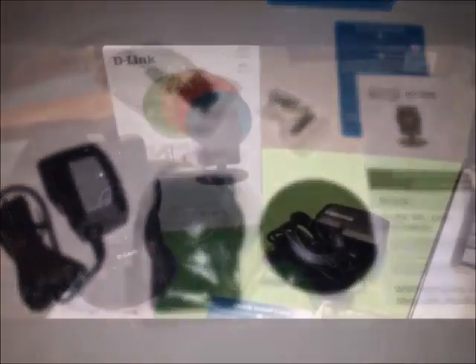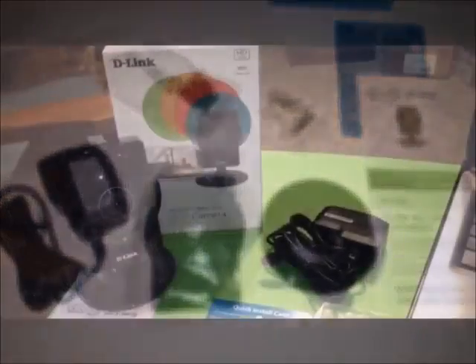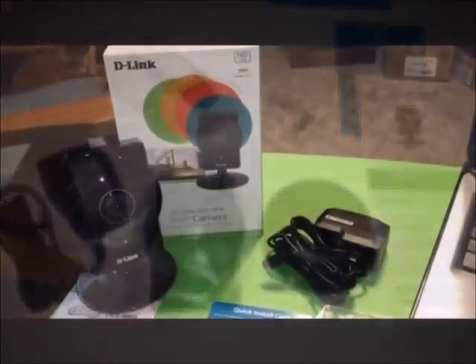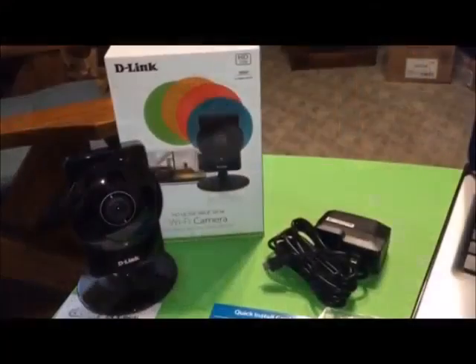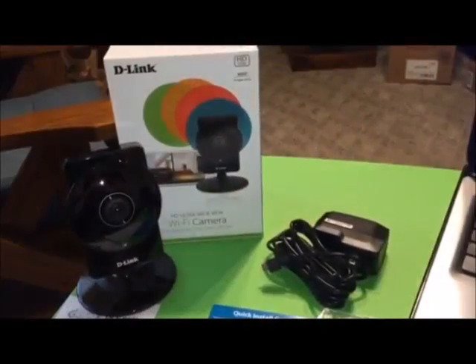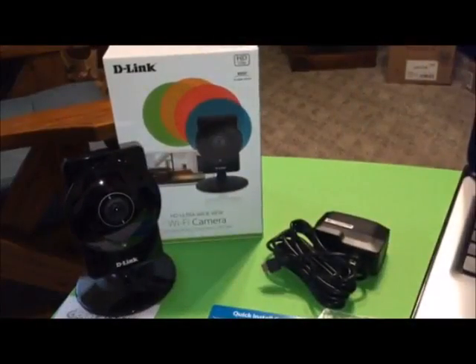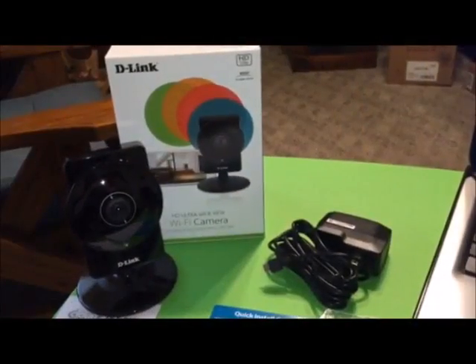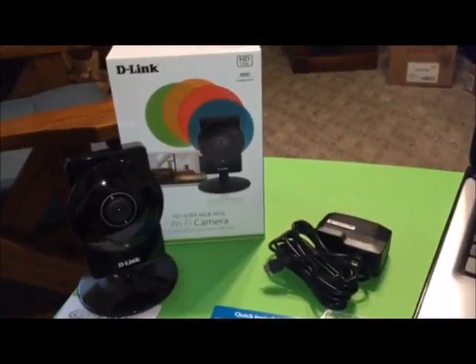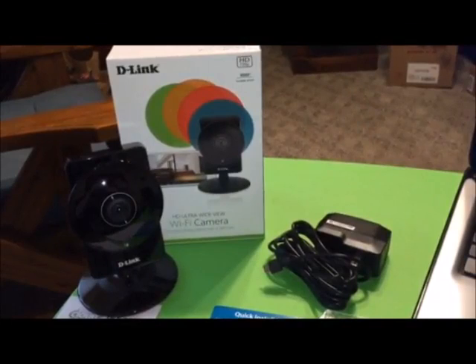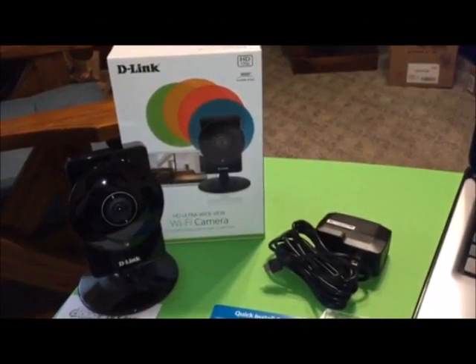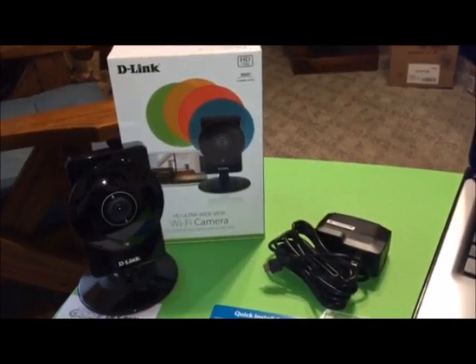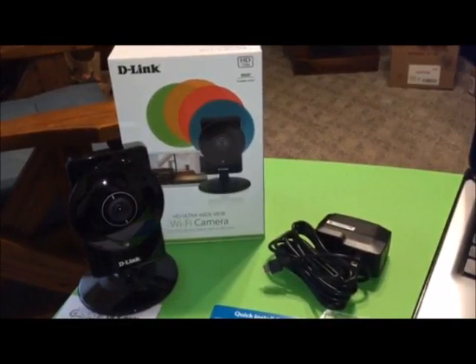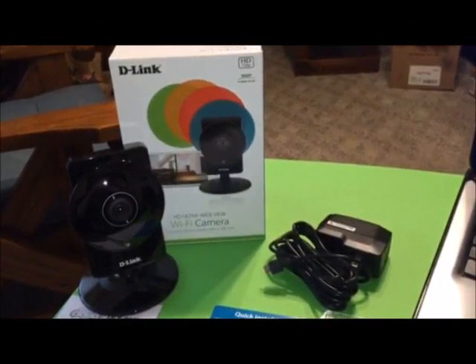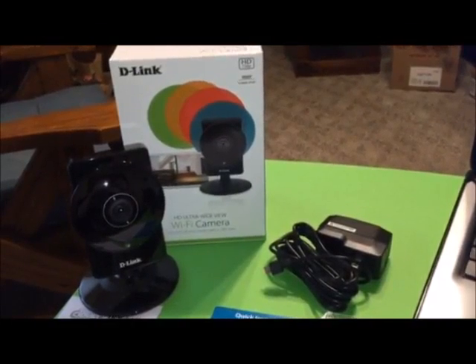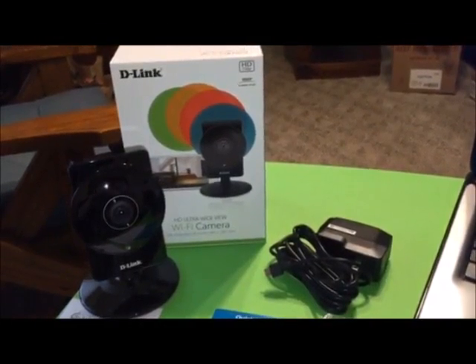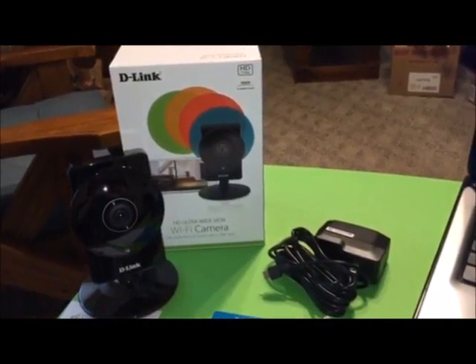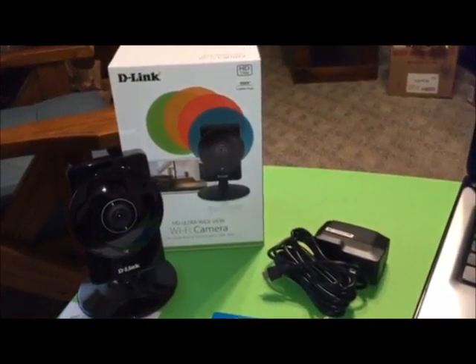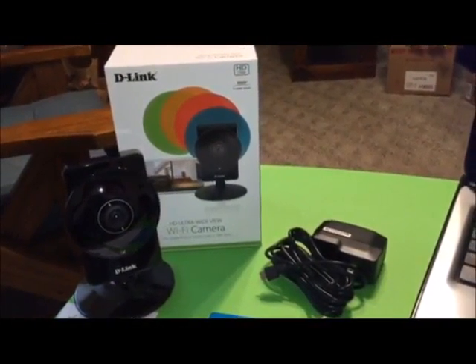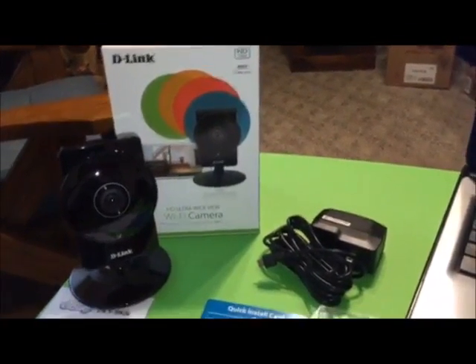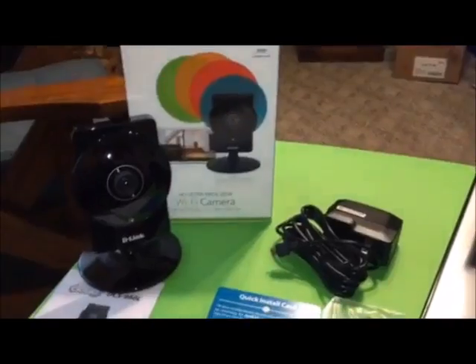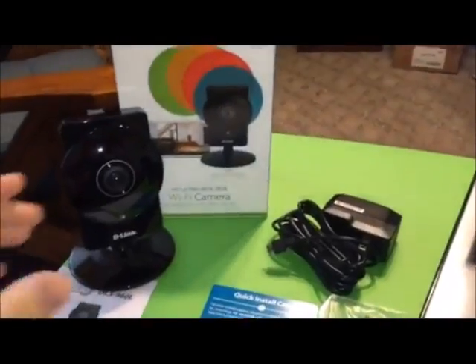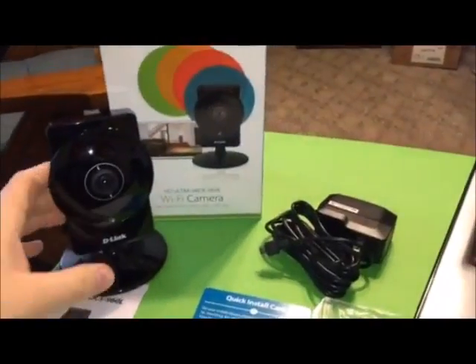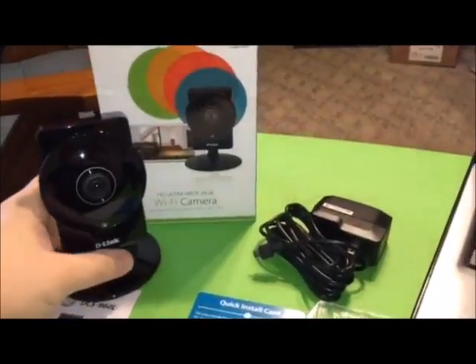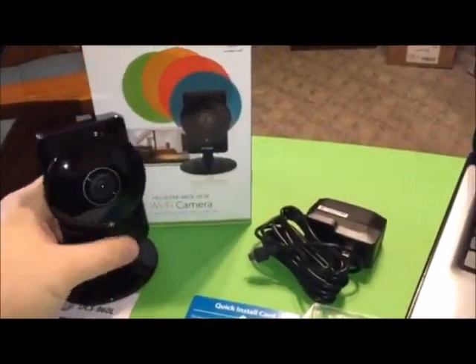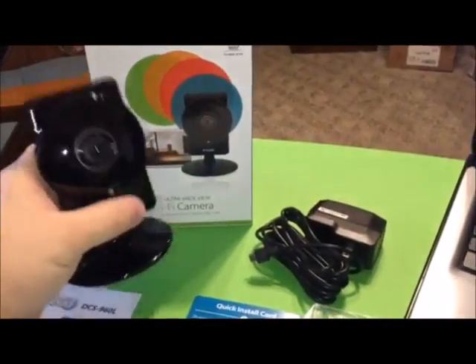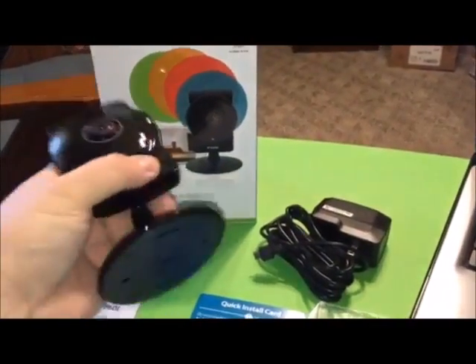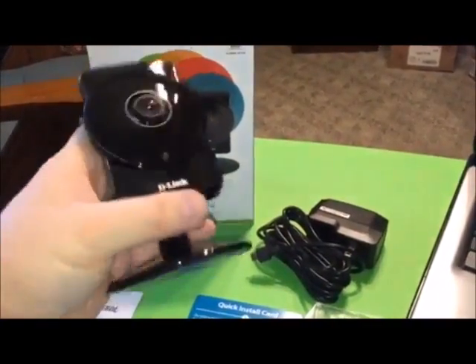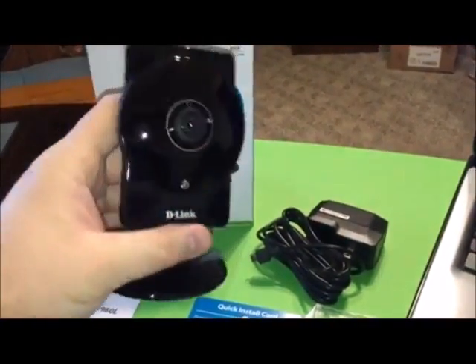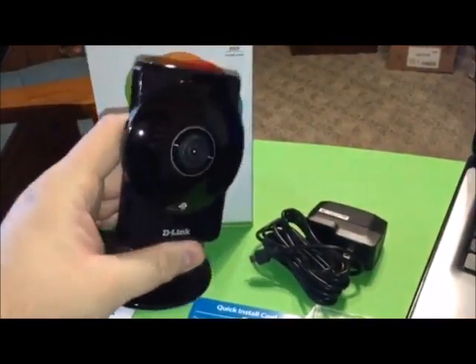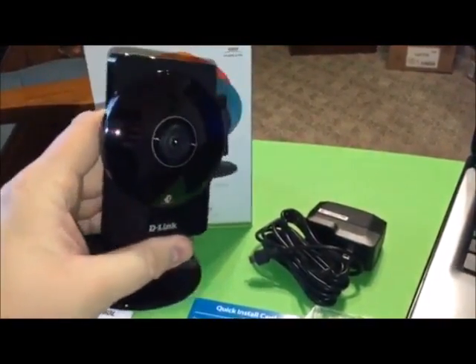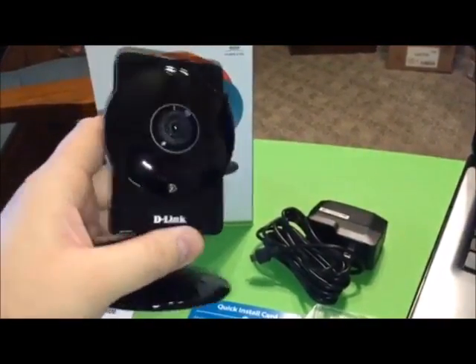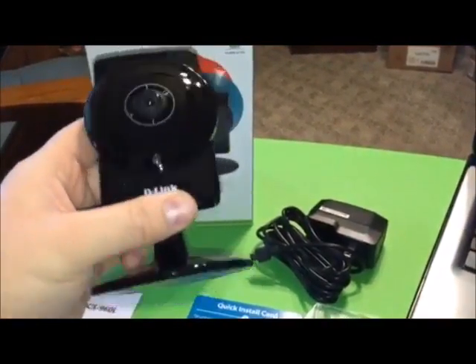Hey folks, today I'm going to show you this D-Link HD Ultra Wide View Wi-Fi Camera. It's not small, but it's not big either.